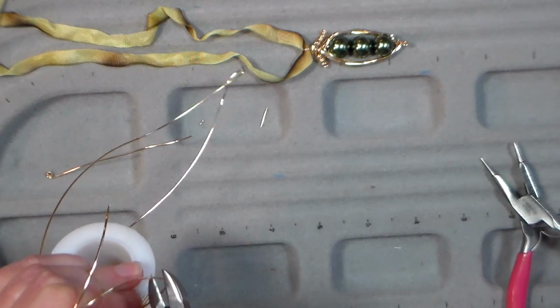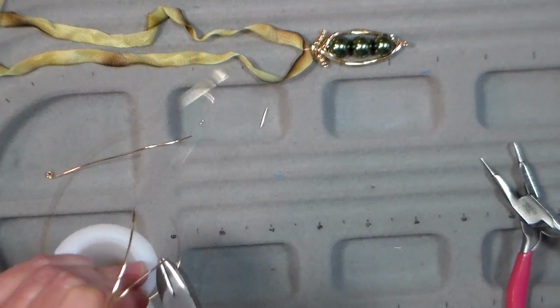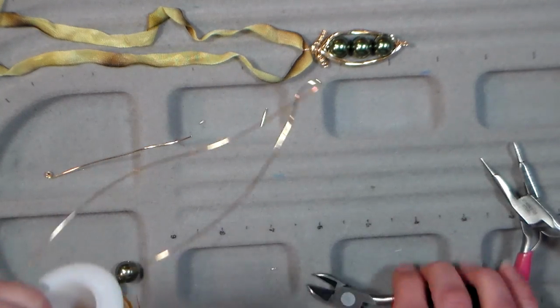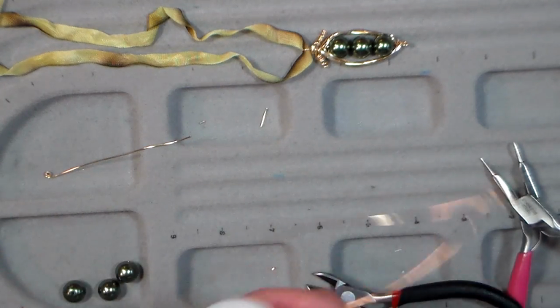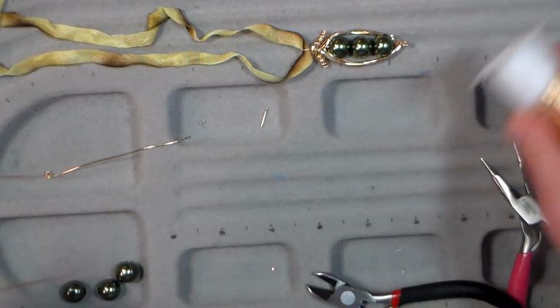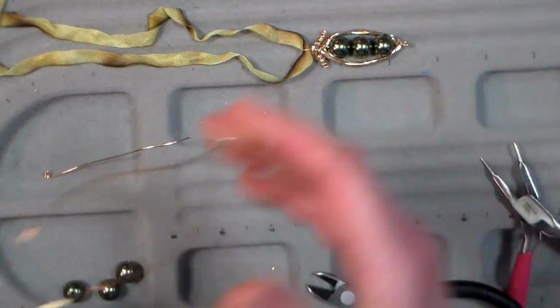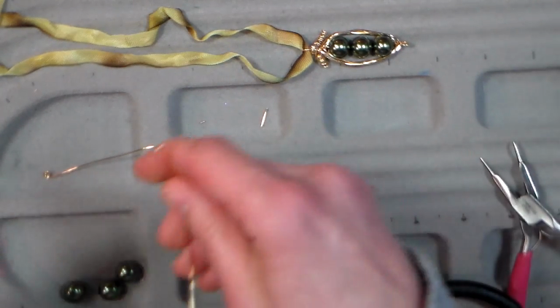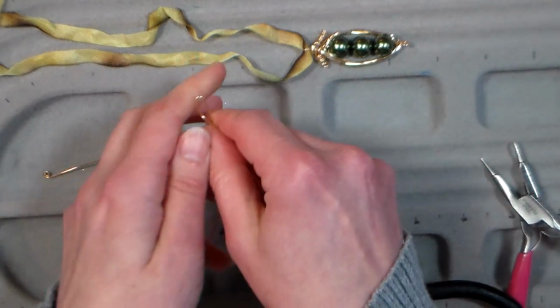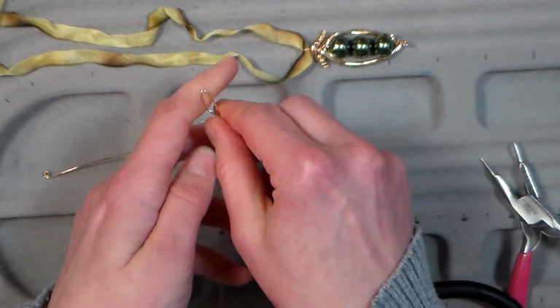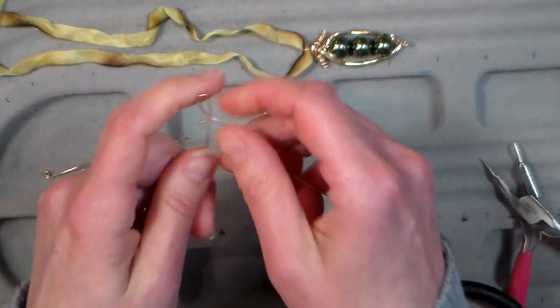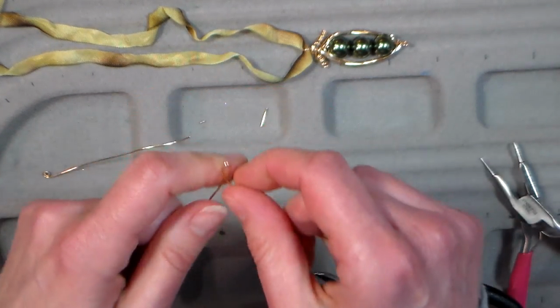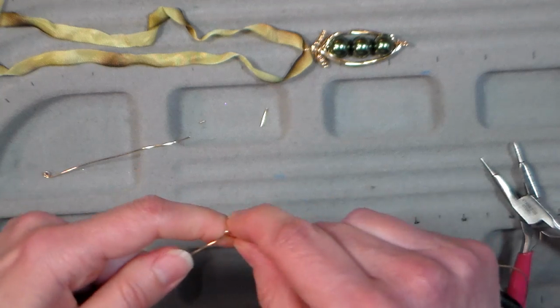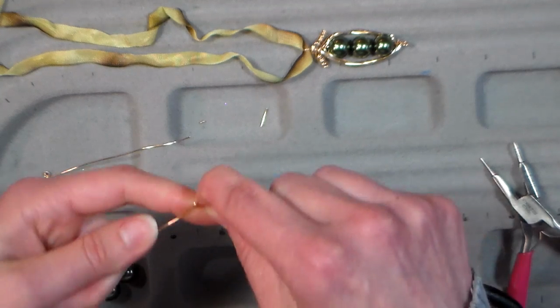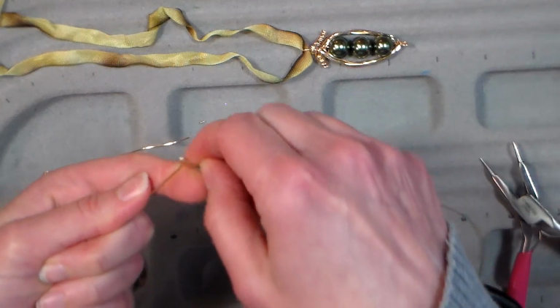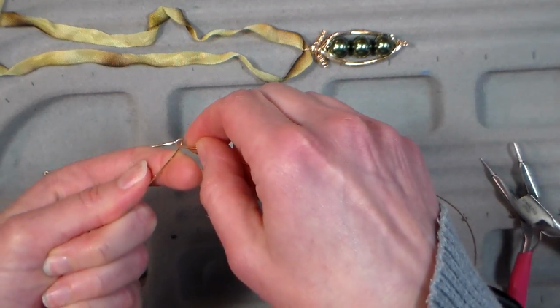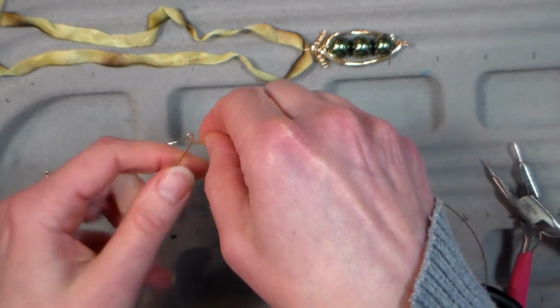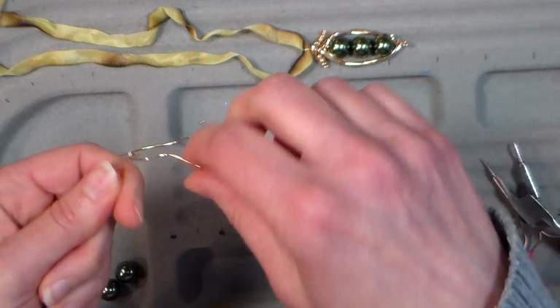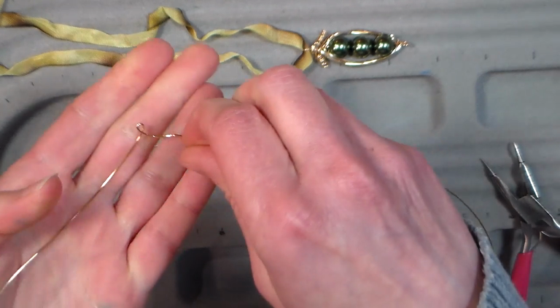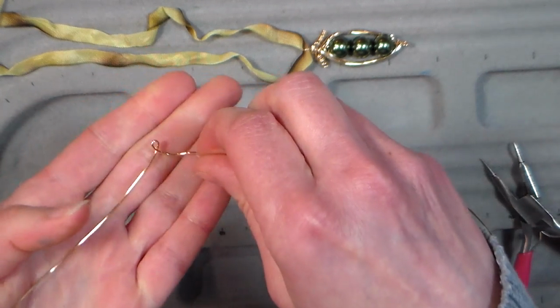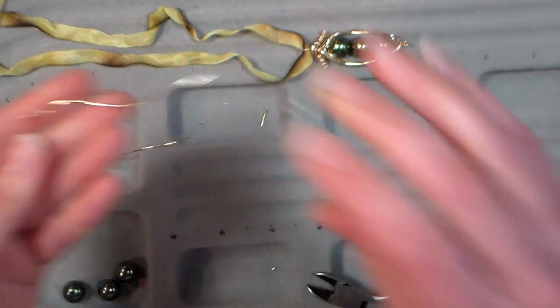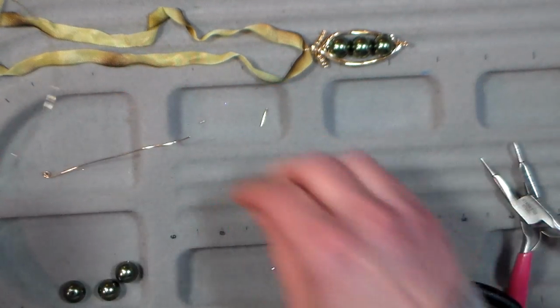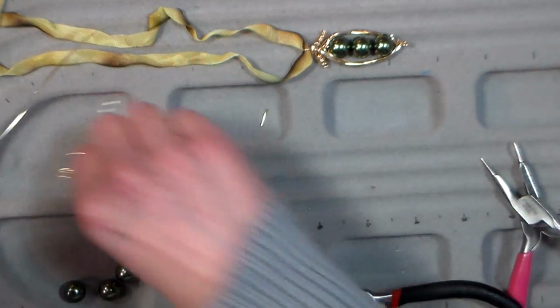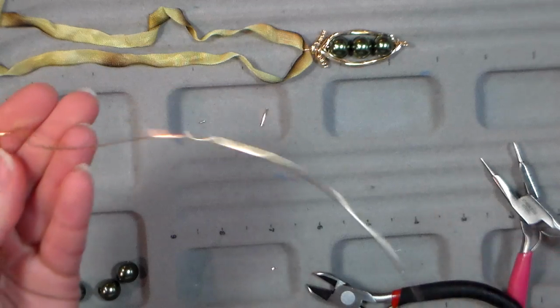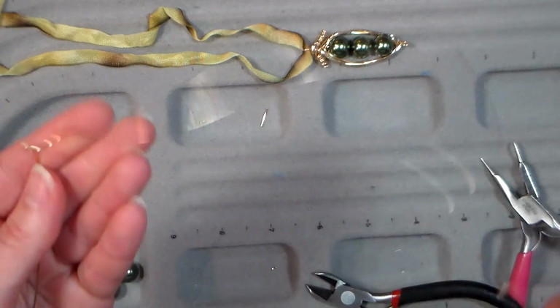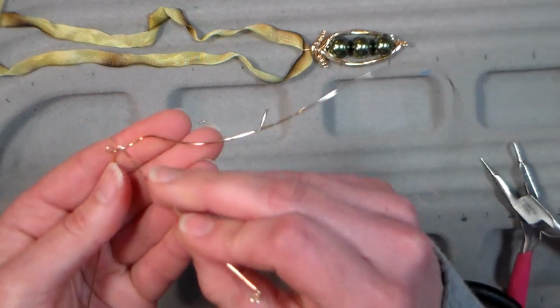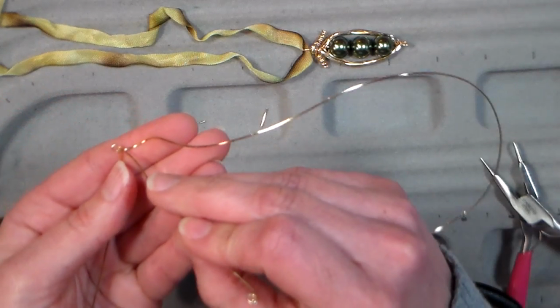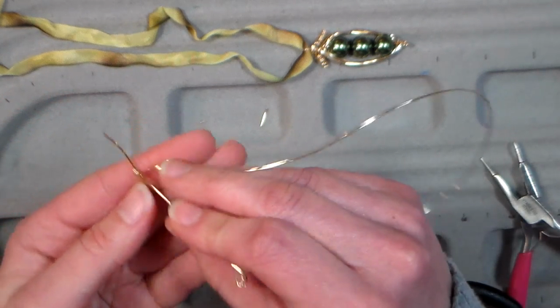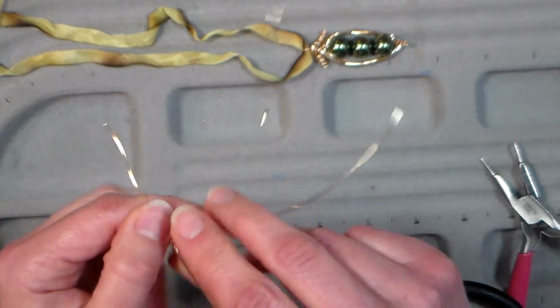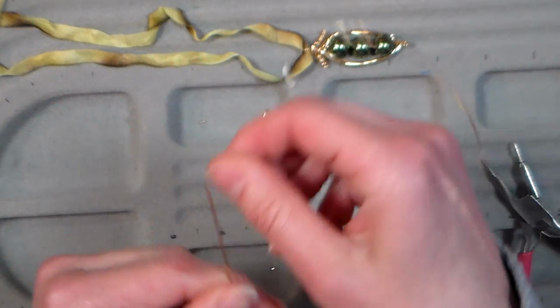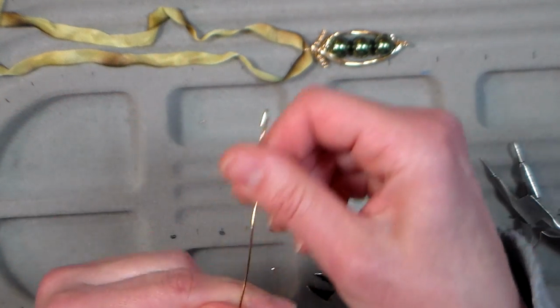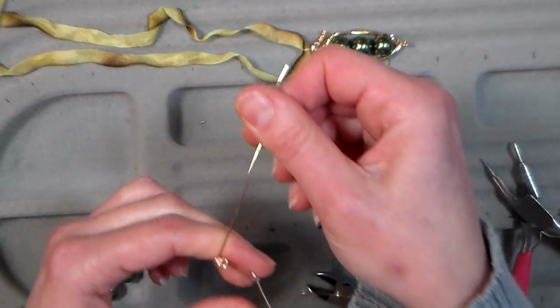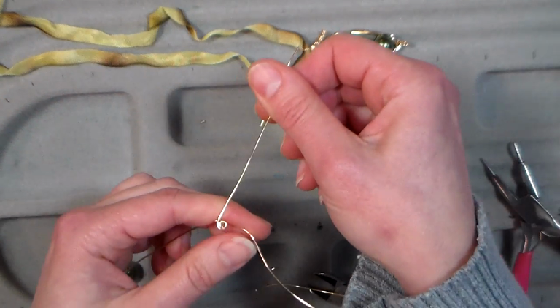Cut that off. Now I need to pull my little bend tight so I just have a little hole in there — you see a little hole — and then I'm going to stick this short wire right through there, and it's going to be trapped right in there.